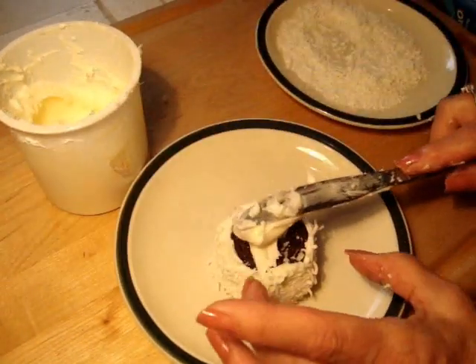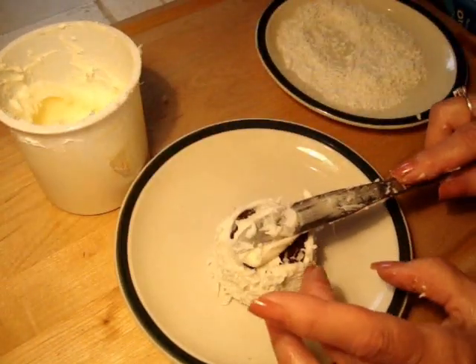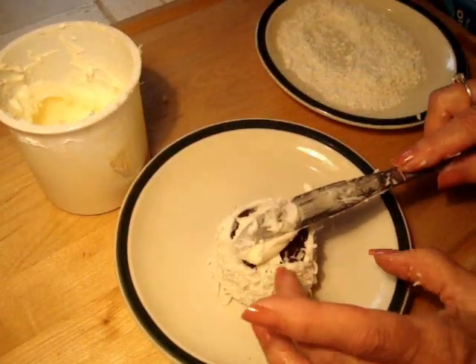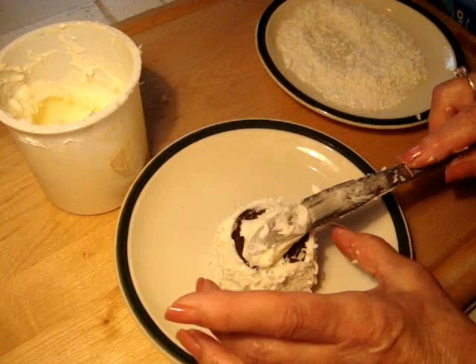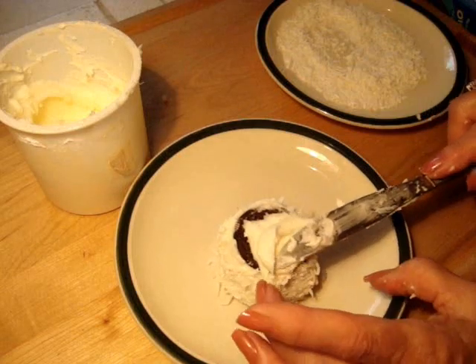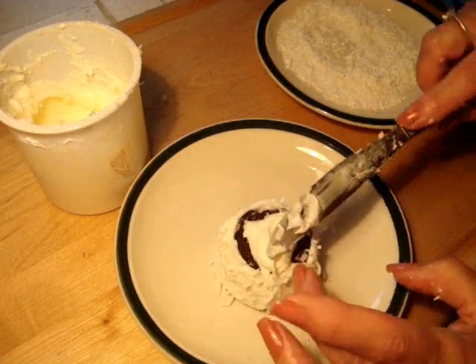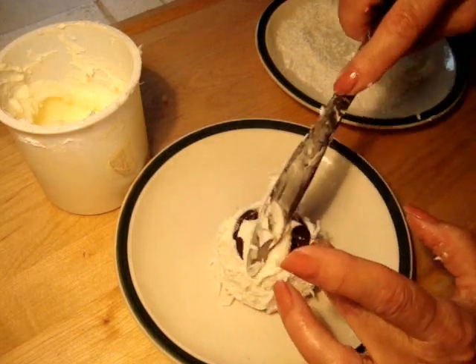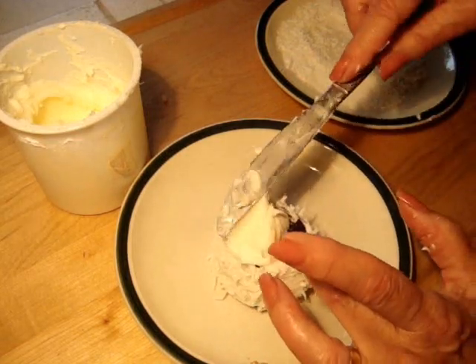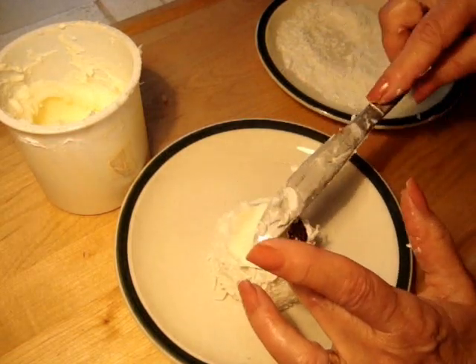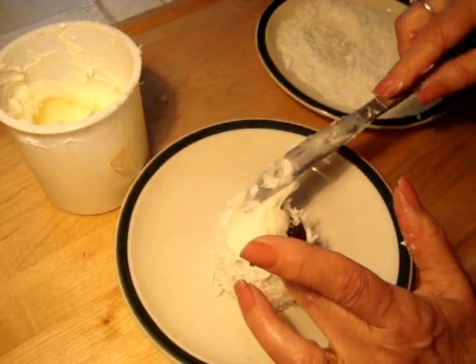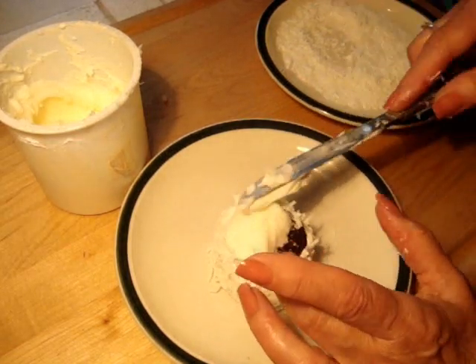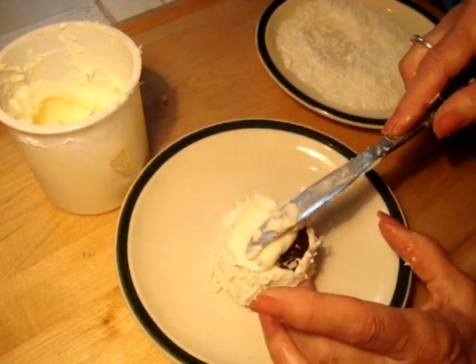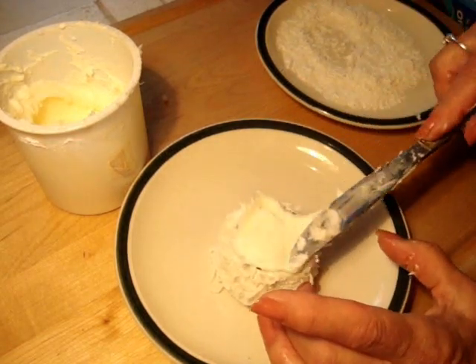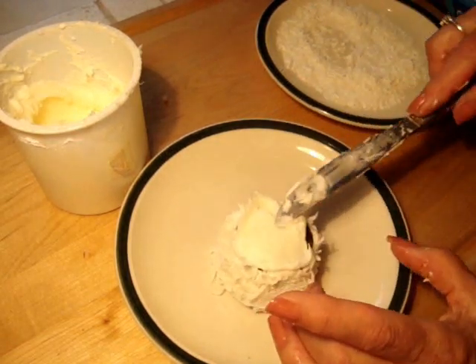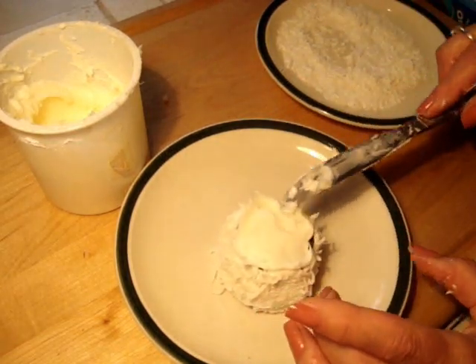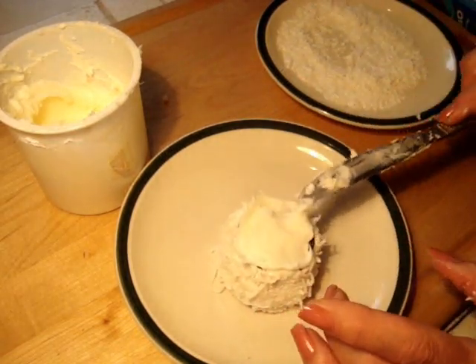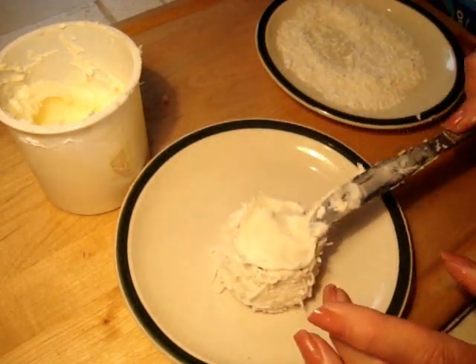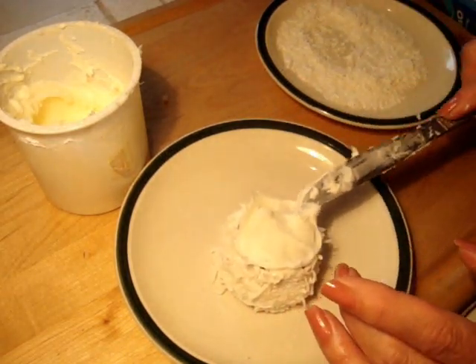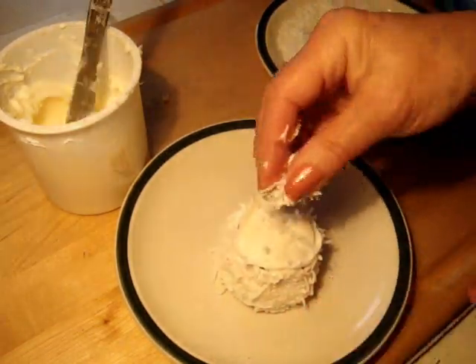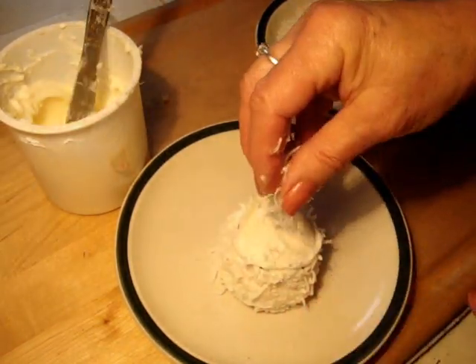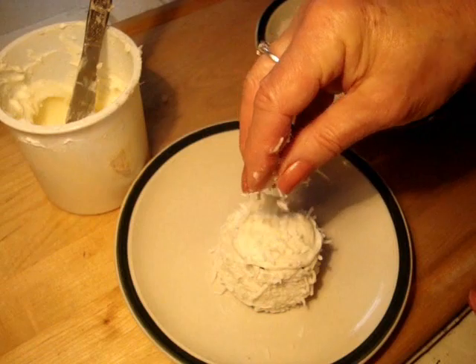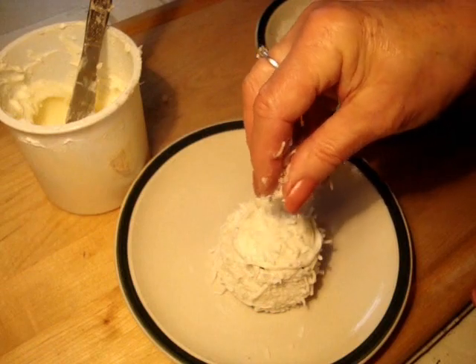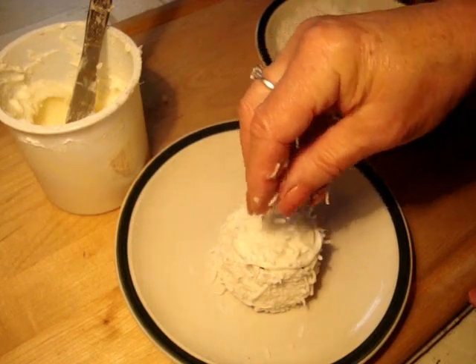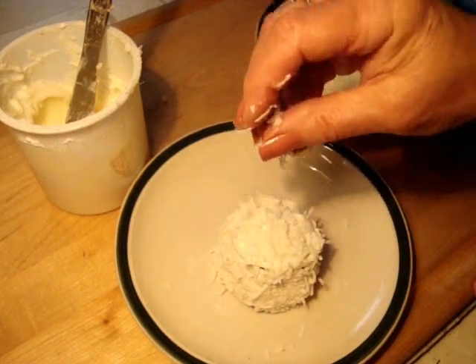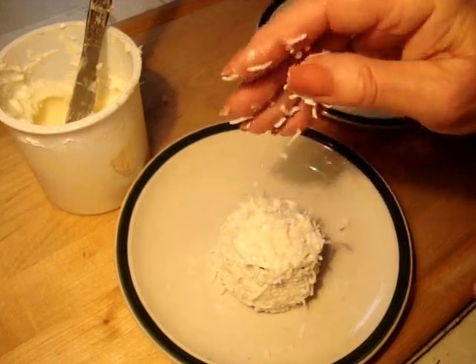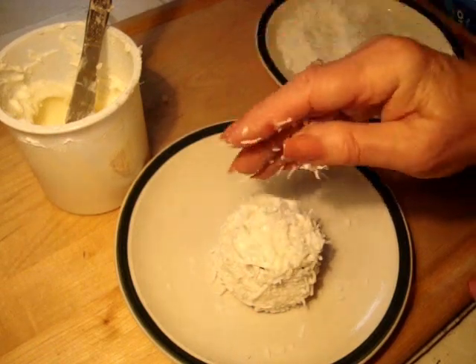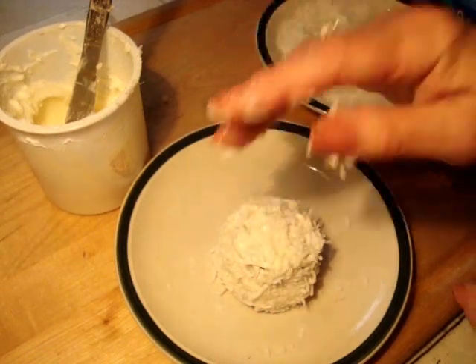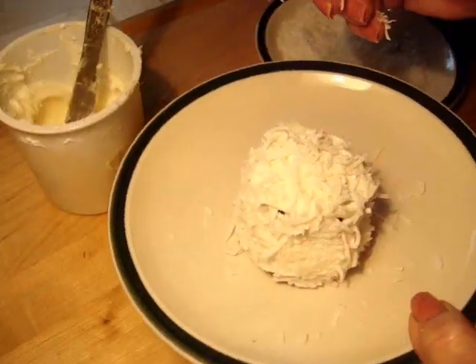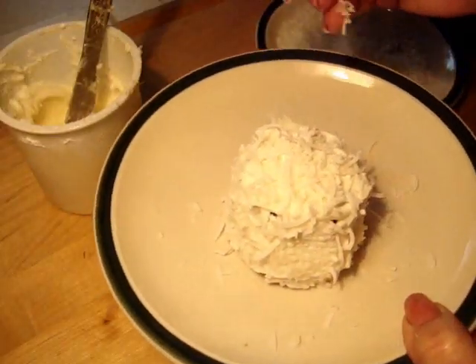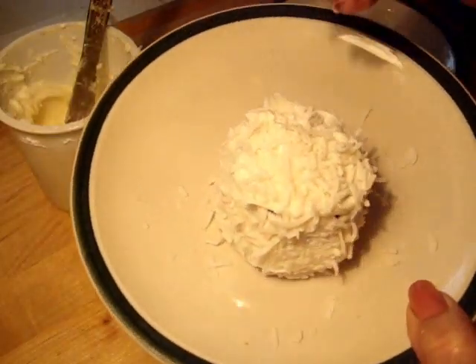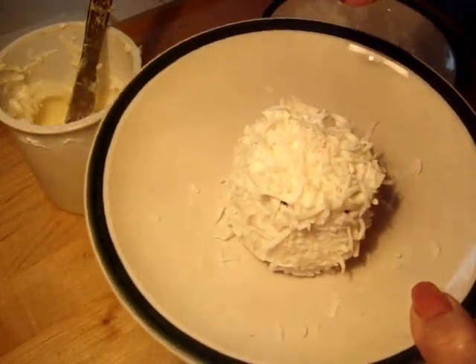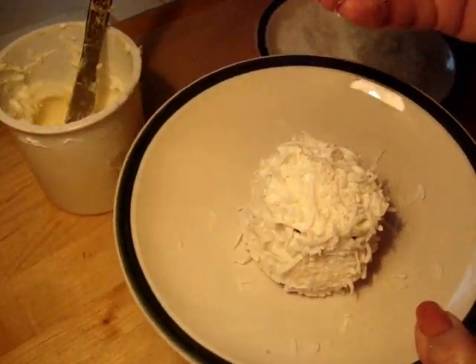Now you're going to frost the top, and I'm just going to put some more coconut on top. Chill these before you cut them.